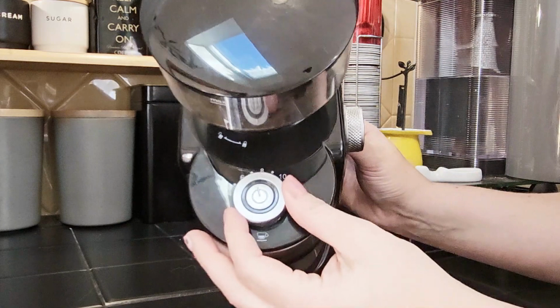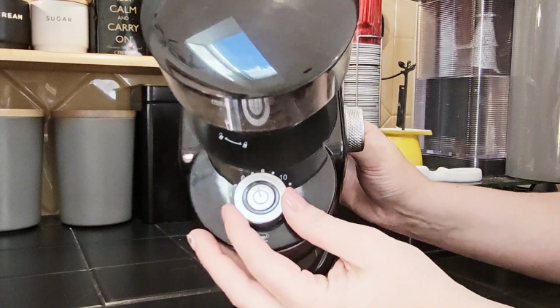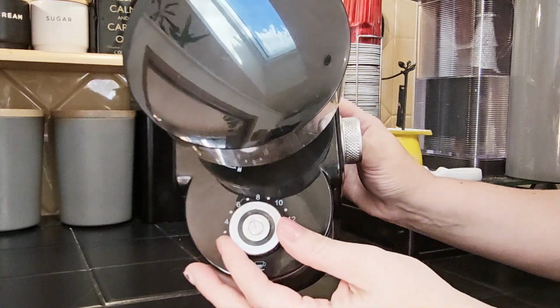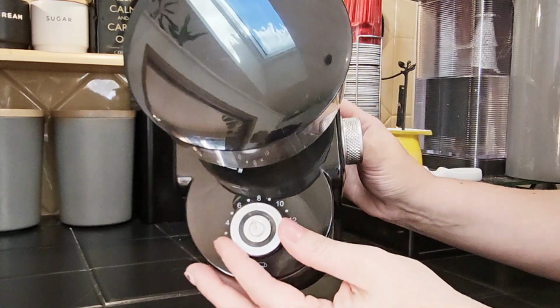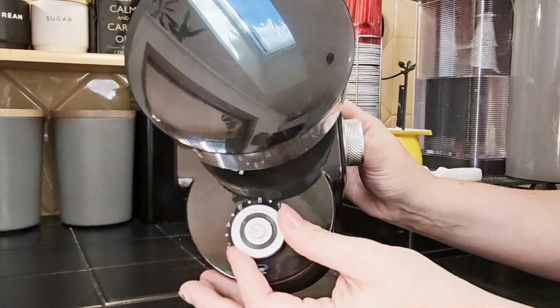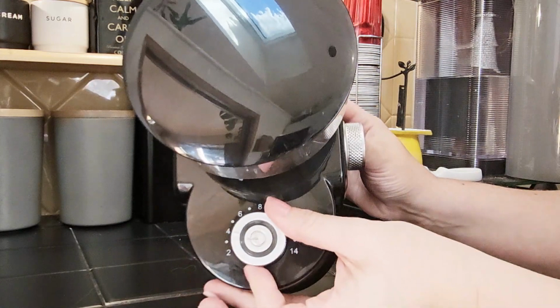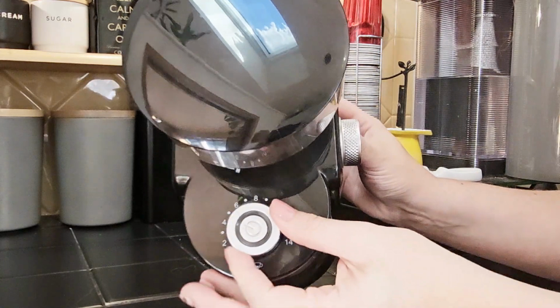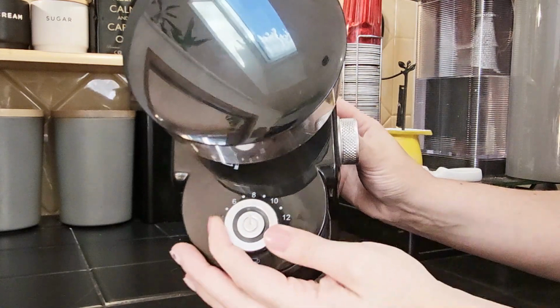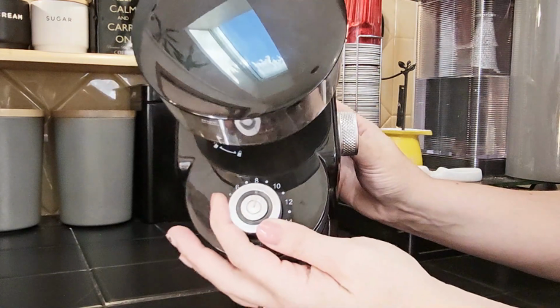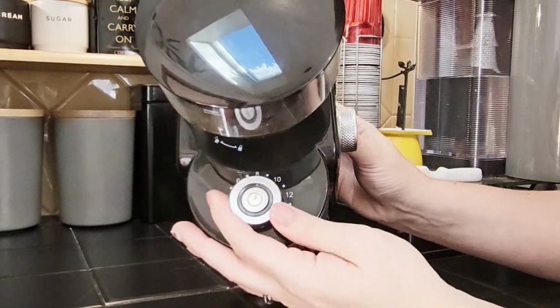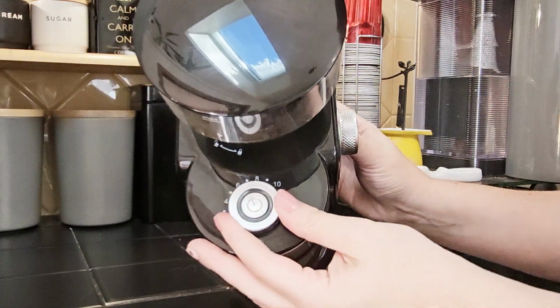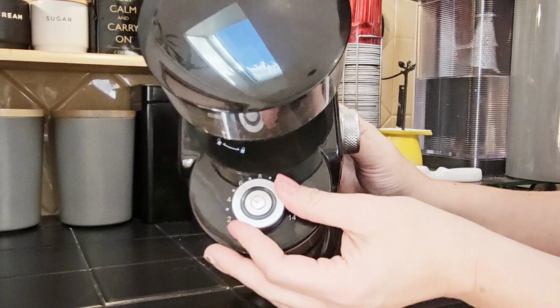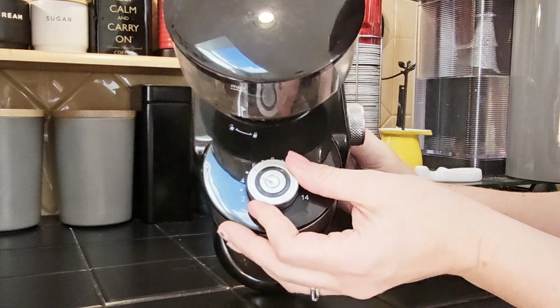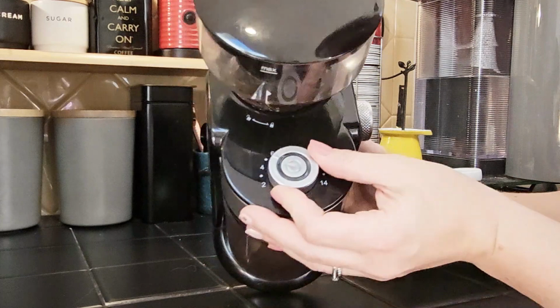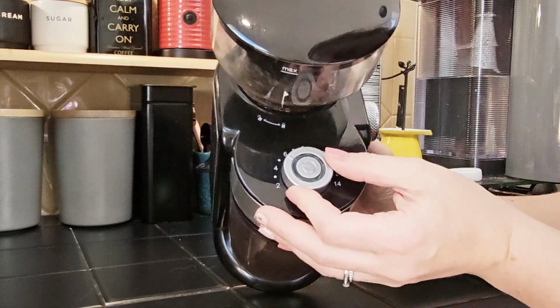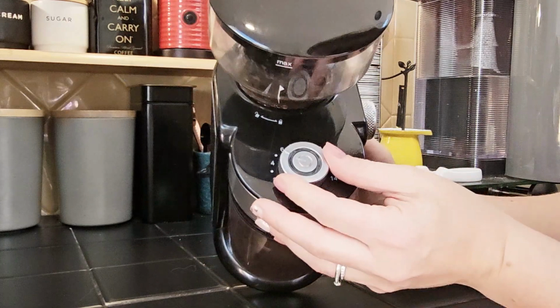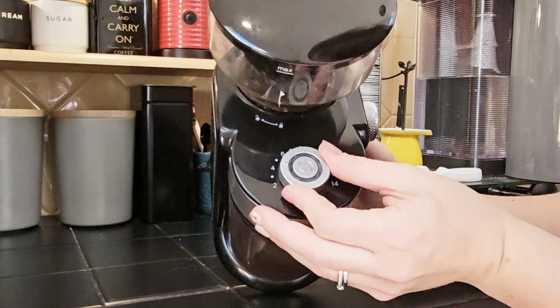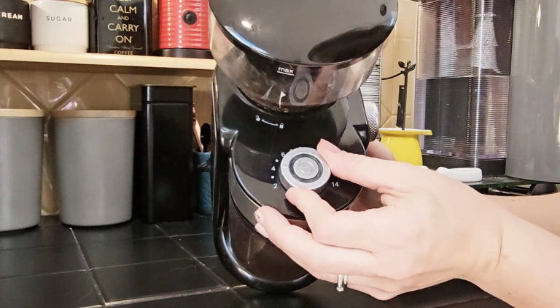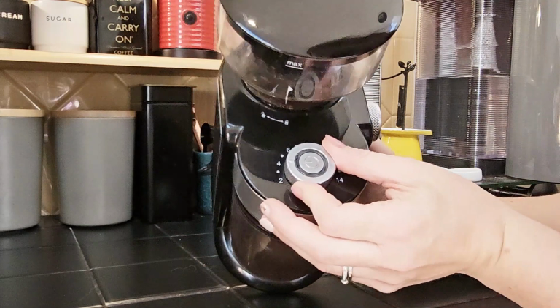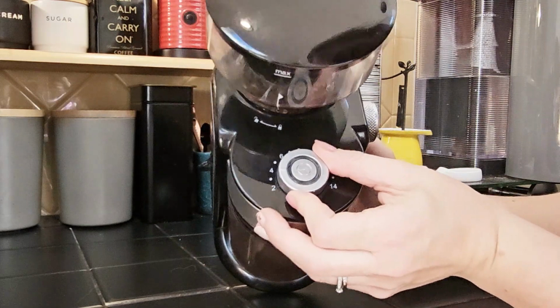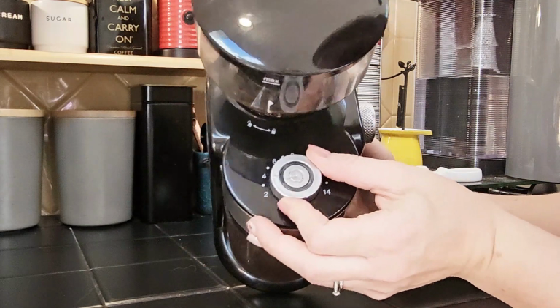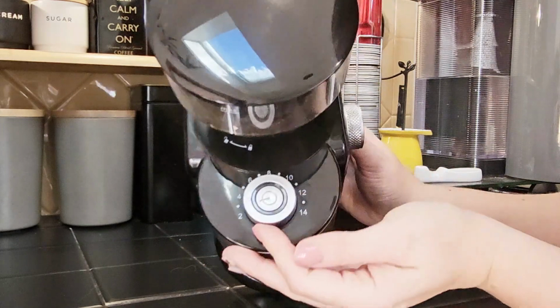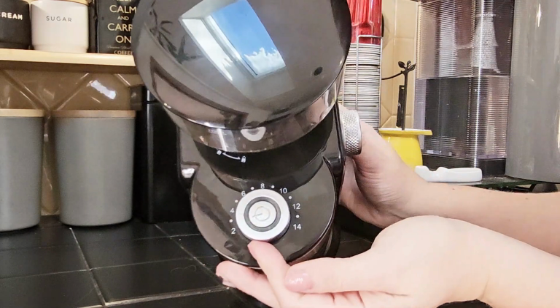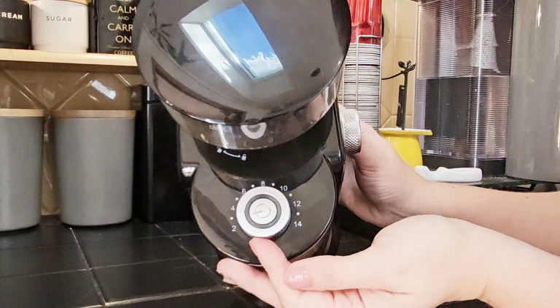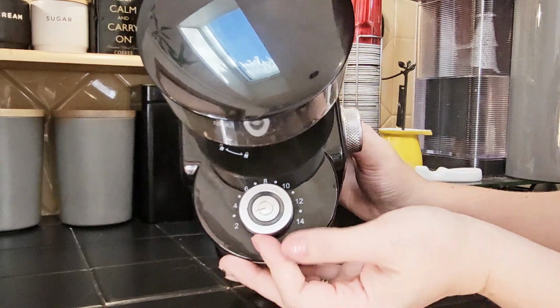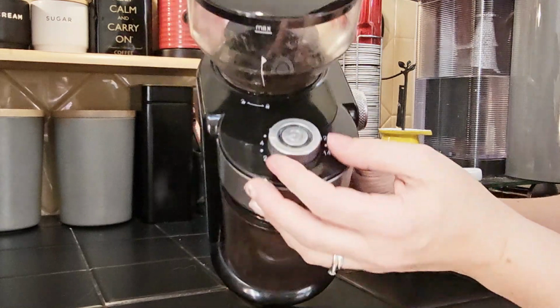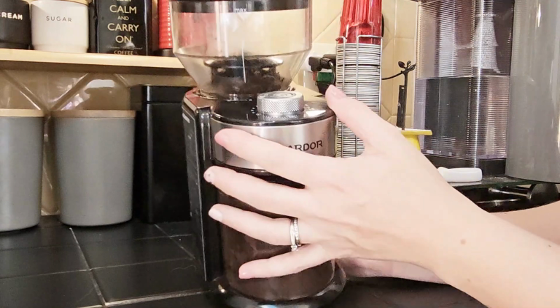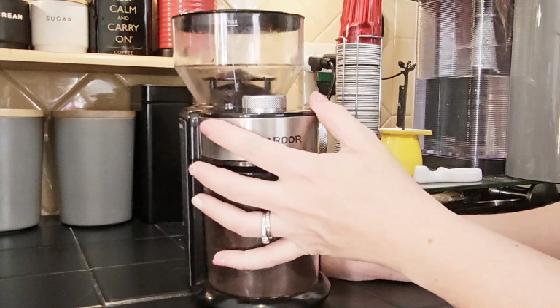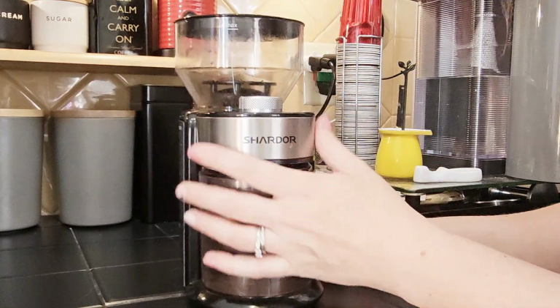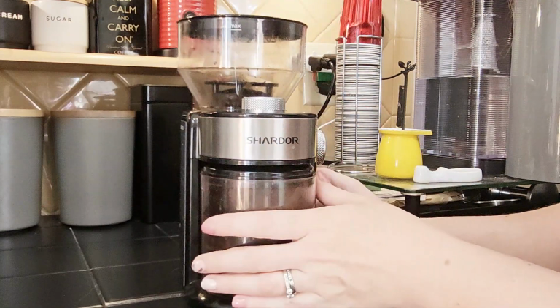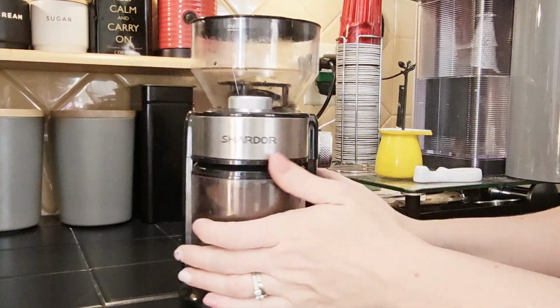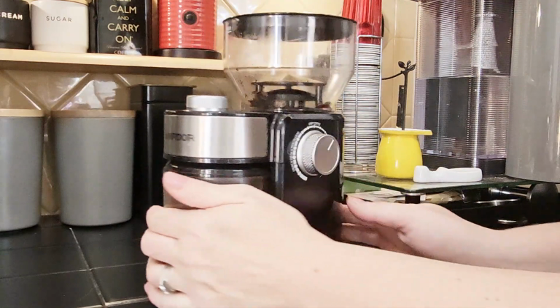It's not too bad. You've got a little indicator light. The dial here tells you how many cups you will grind coffee for, anywhere from two to 14. And then on the side here is how you control how fine a grind you want.